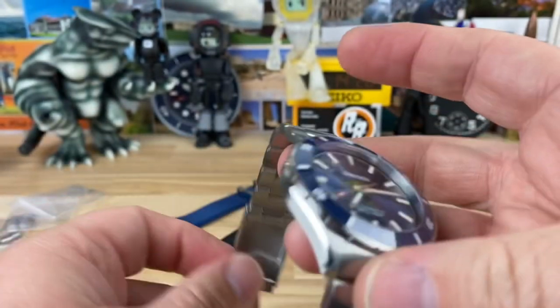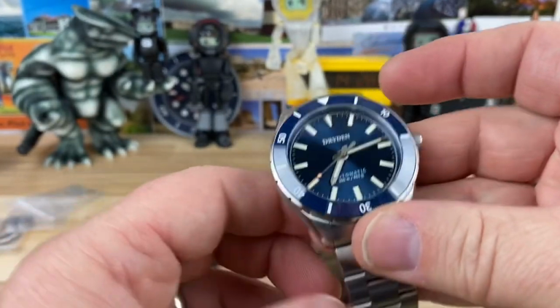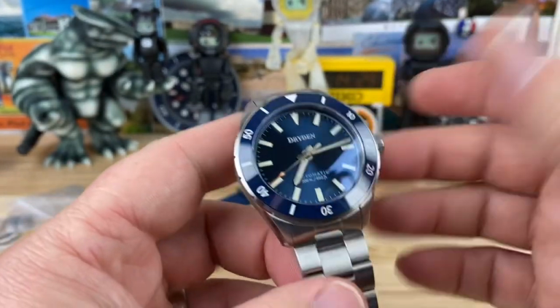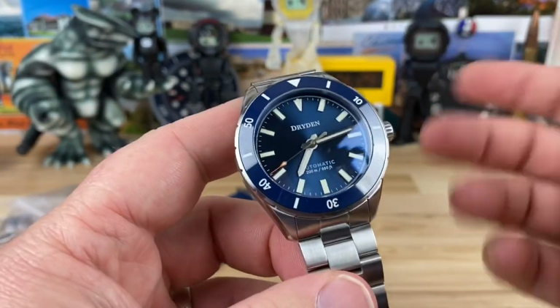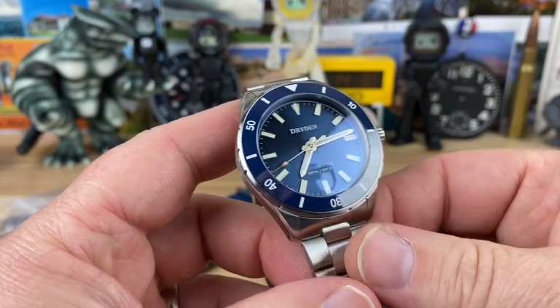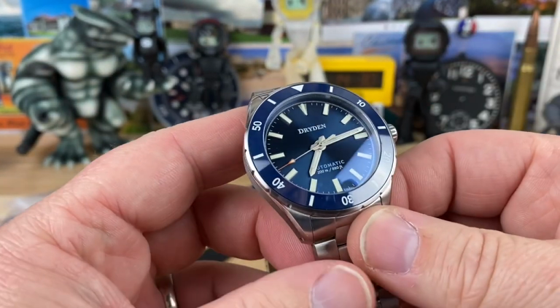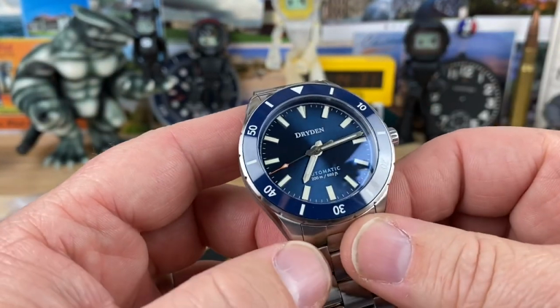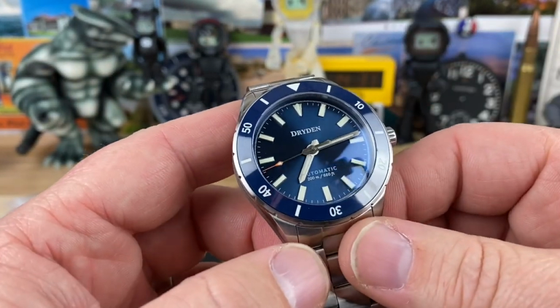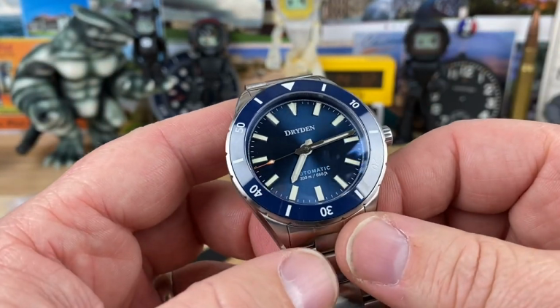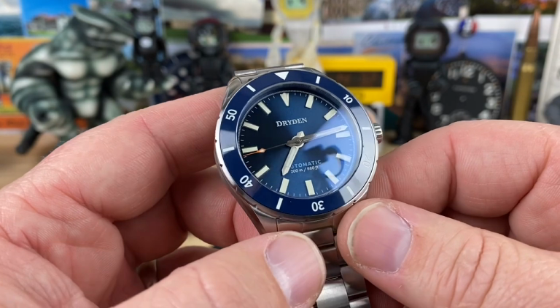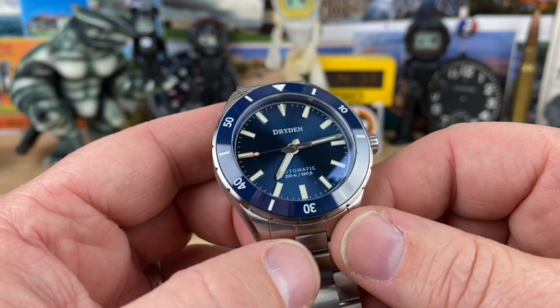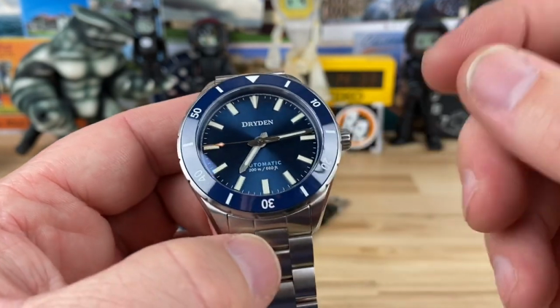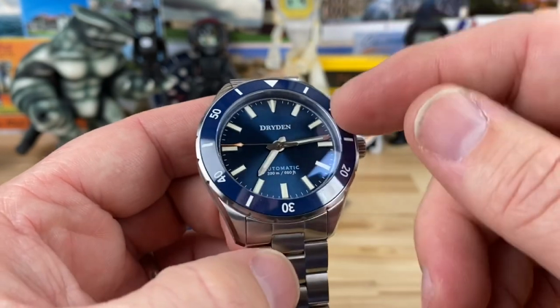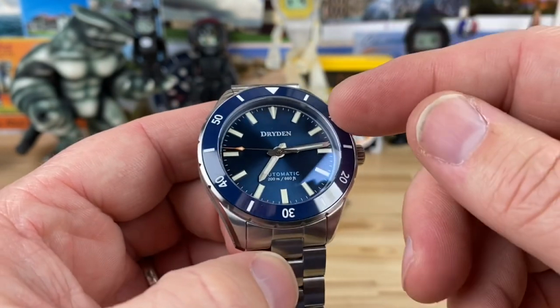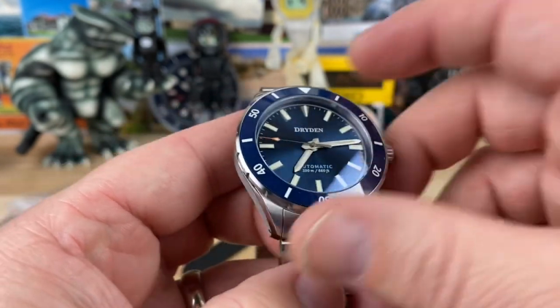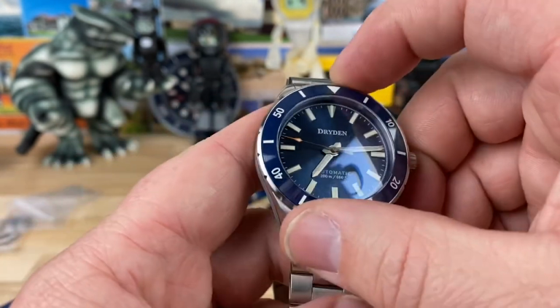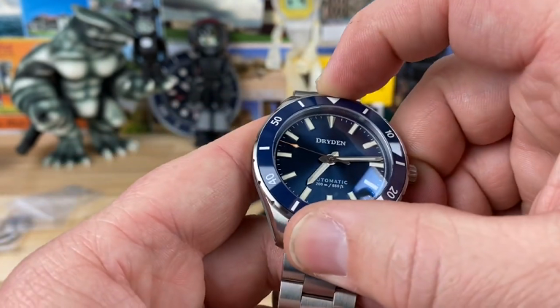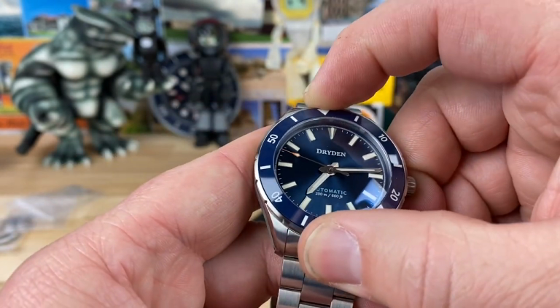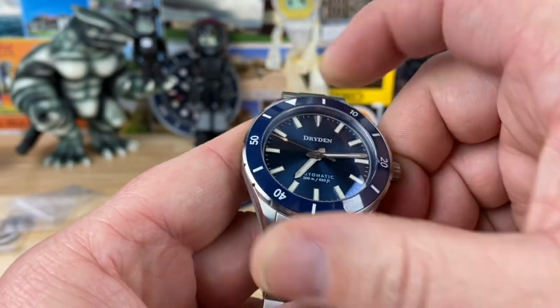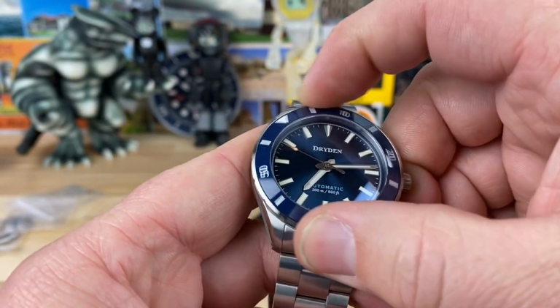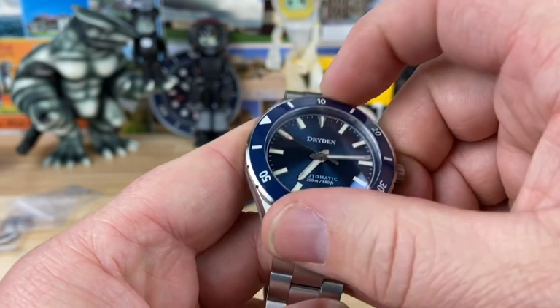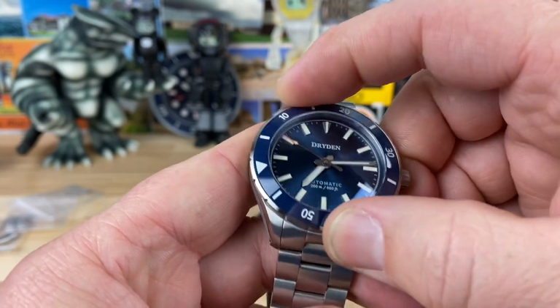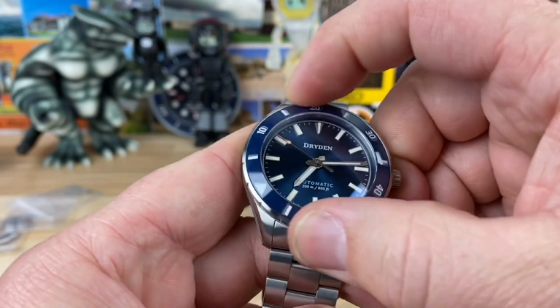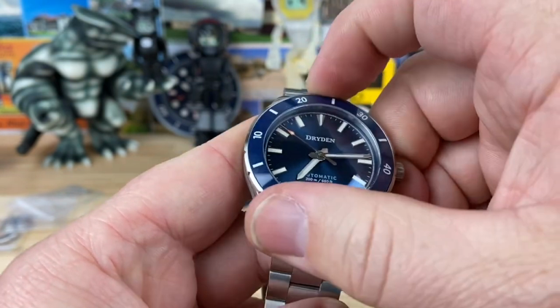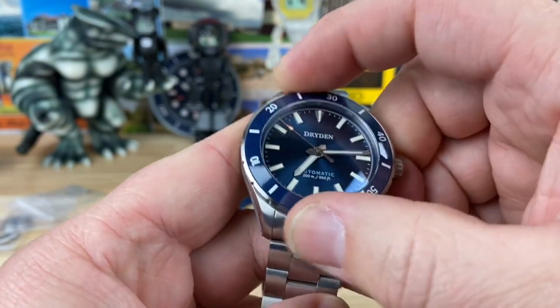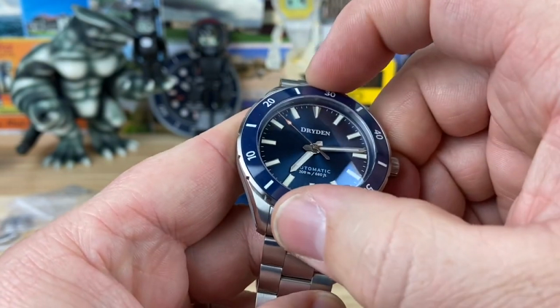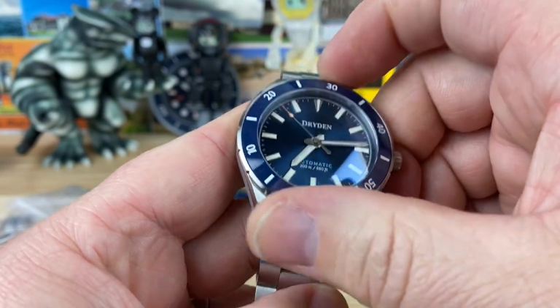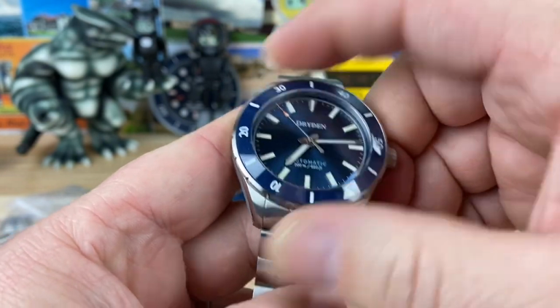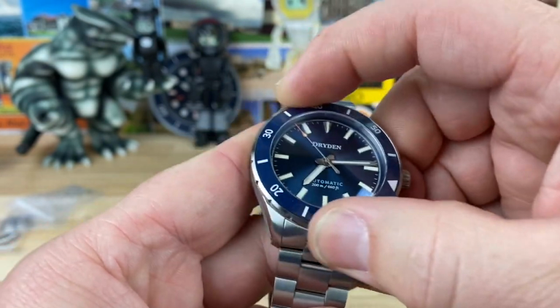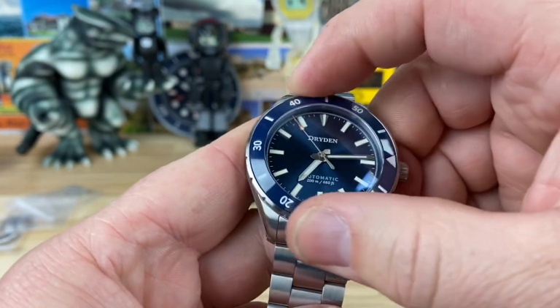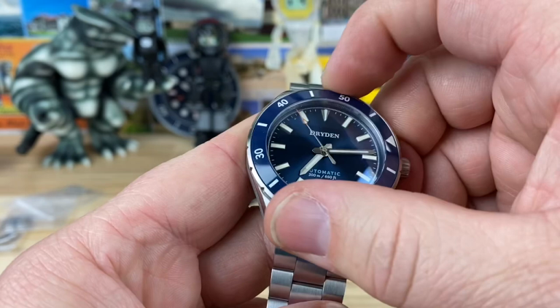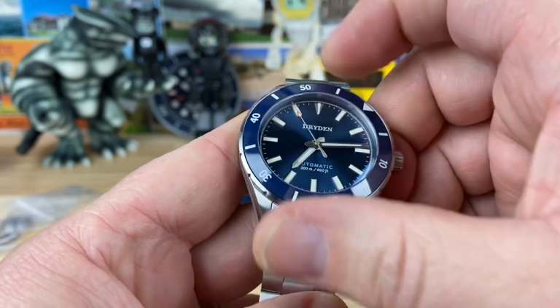He sent this one already sized up for me, so big thanks for doing that, Jerry — it saves me a little bit of time. And 120-click bezel action on this. Nice and solid — there's like no play in this at all, and it lines up.